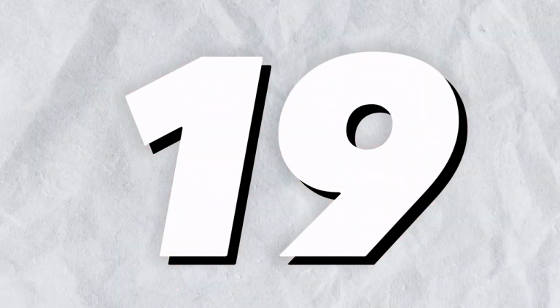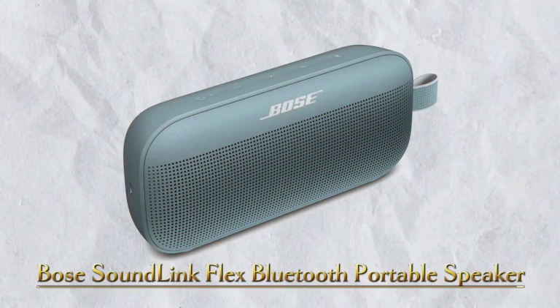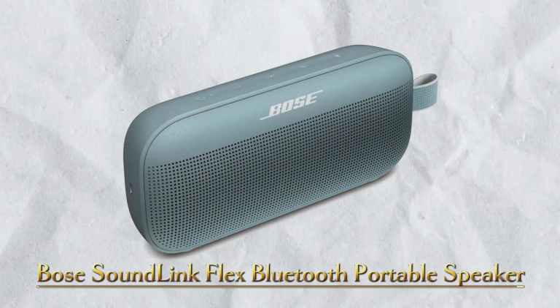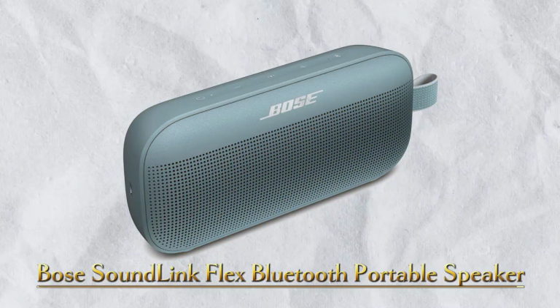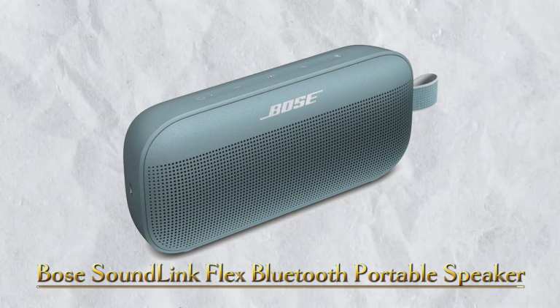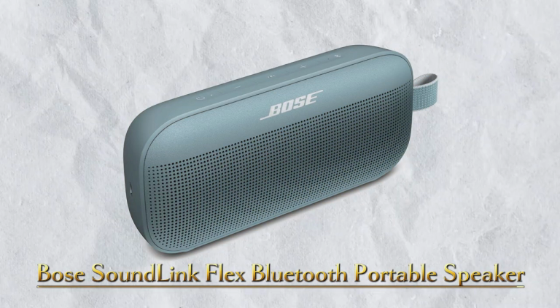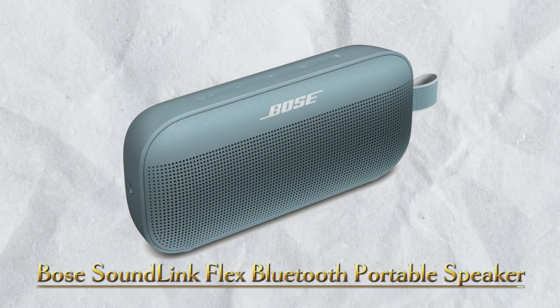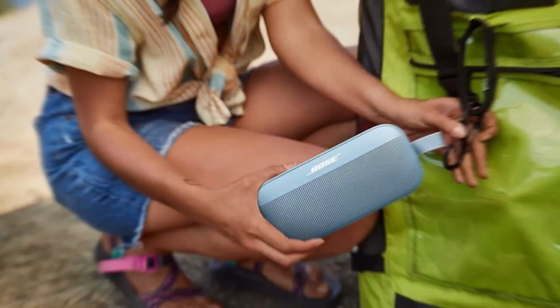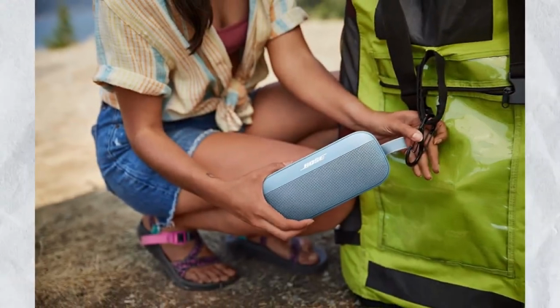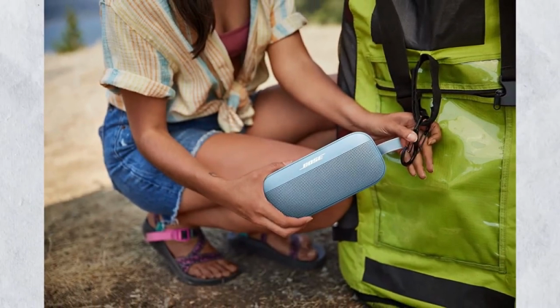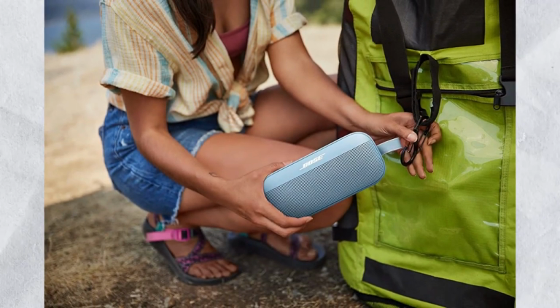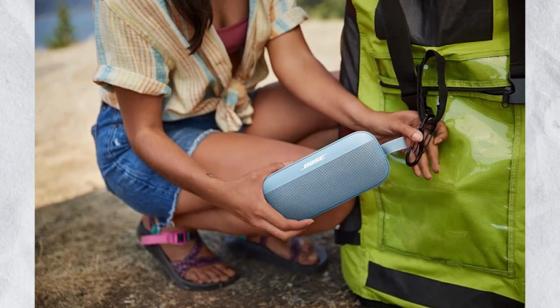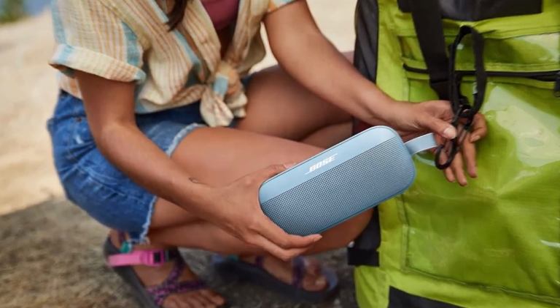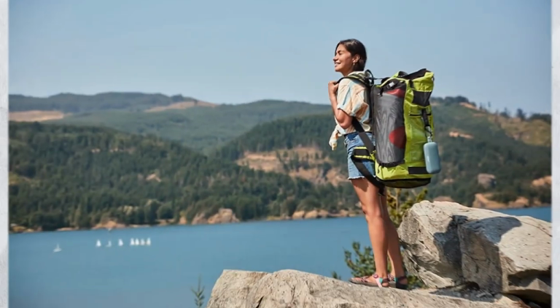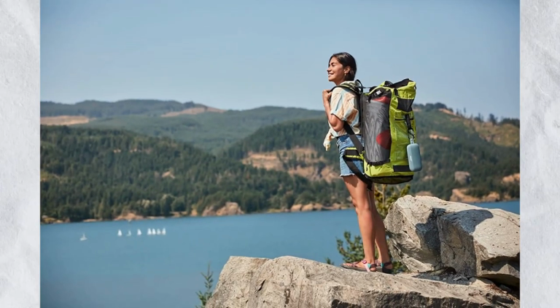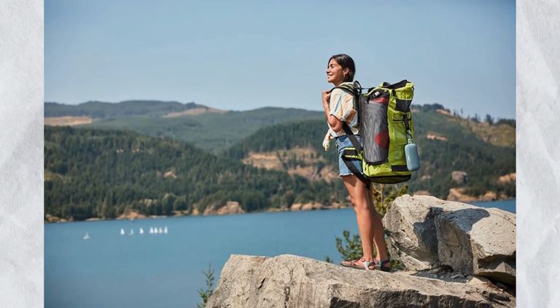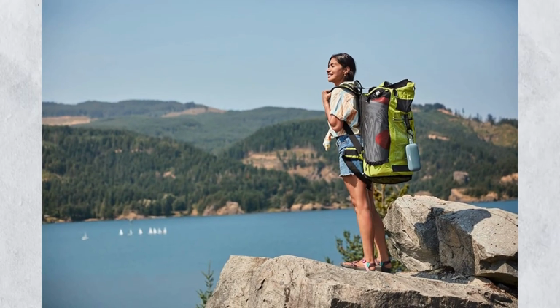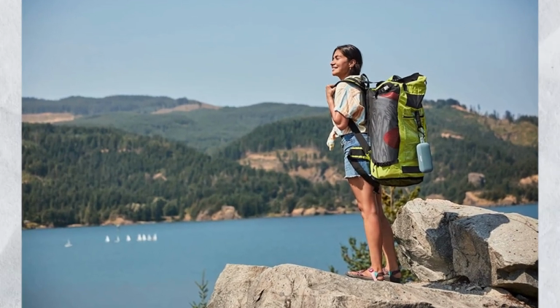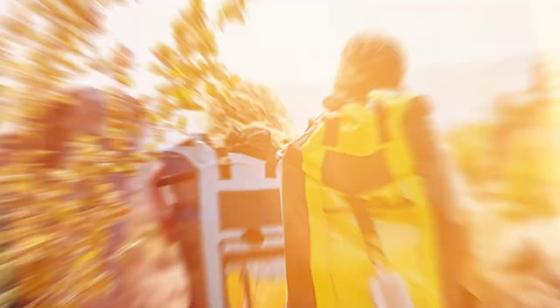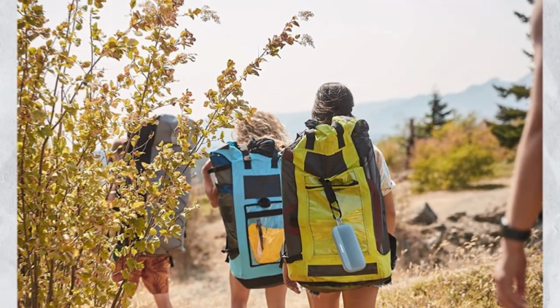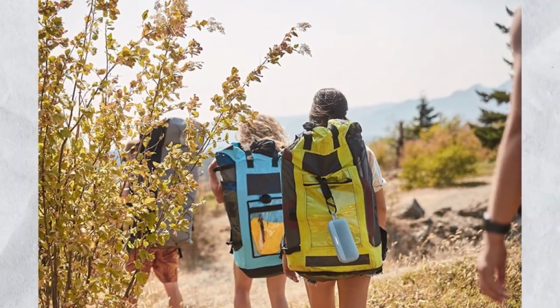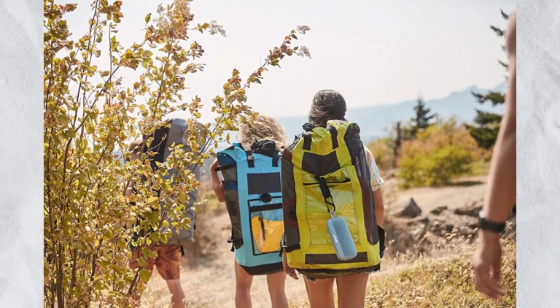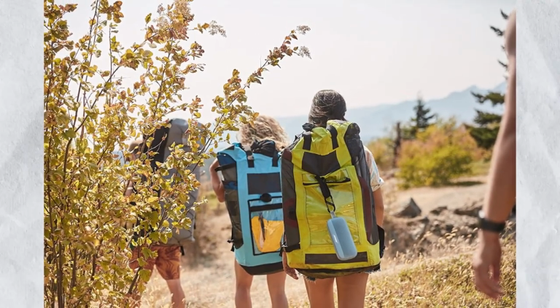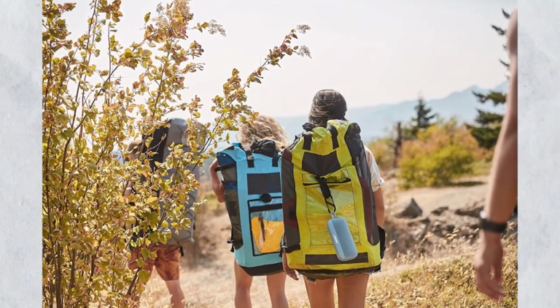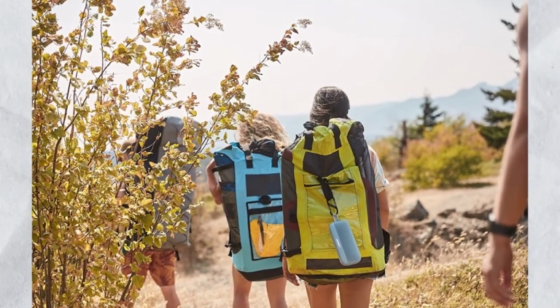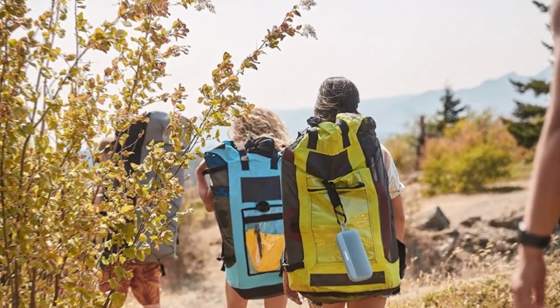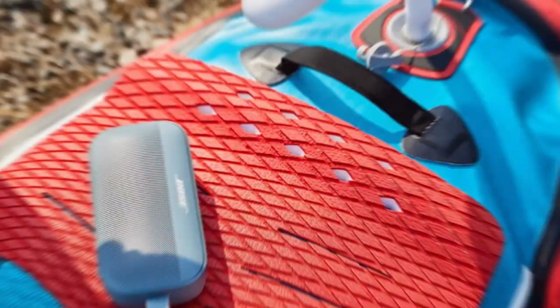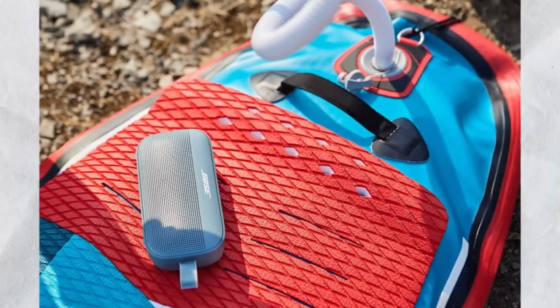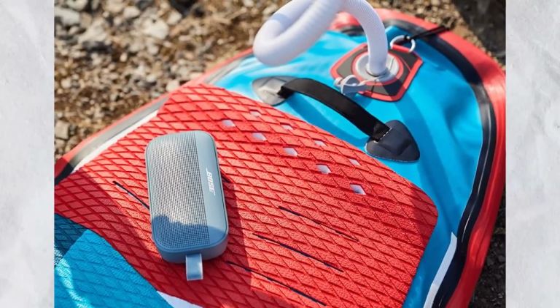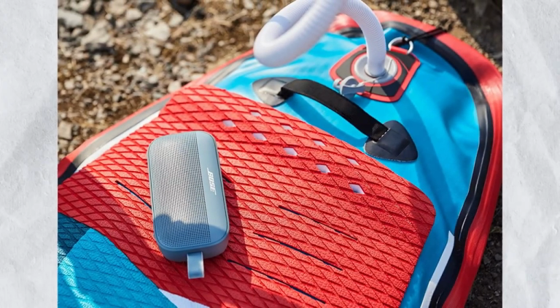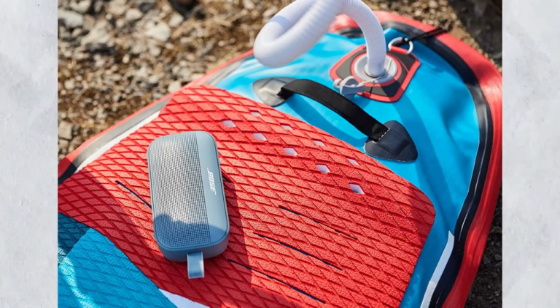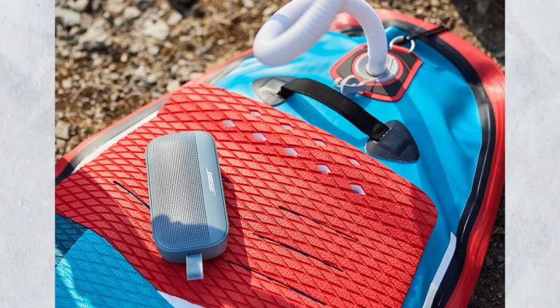Number 19: Bose SoundLink Flex Bluetooth Portable Speaker. For those who would love to have a summer party, the brand new Bose SoundLink Flex Waterproof Bluetooth Speaker is an excellent choice for the finest device in its category. The cost of the speaker is $149.